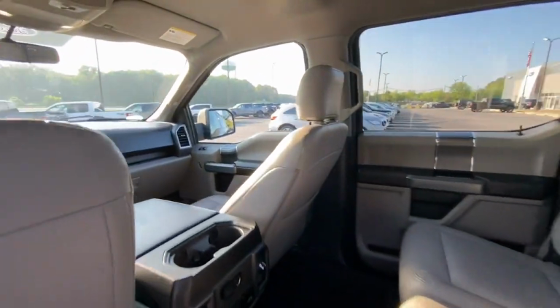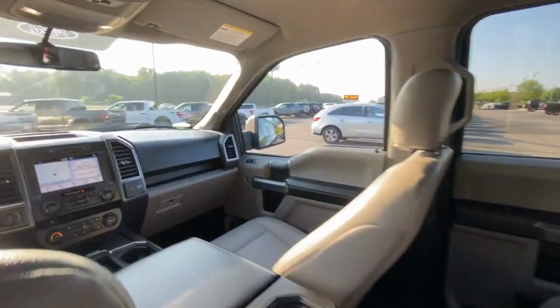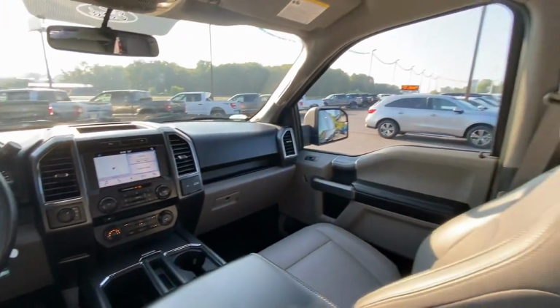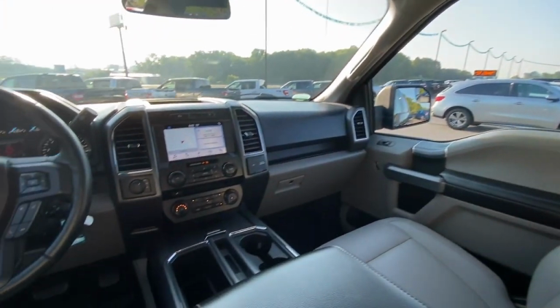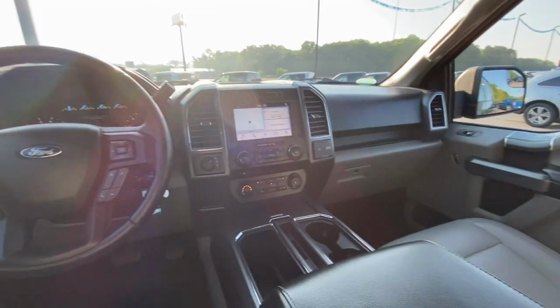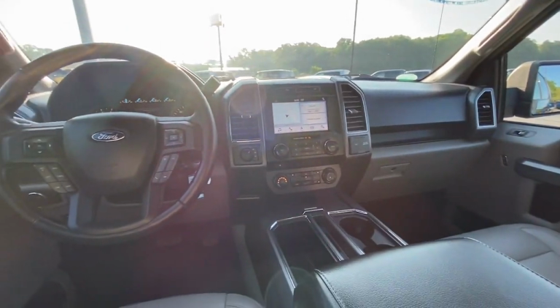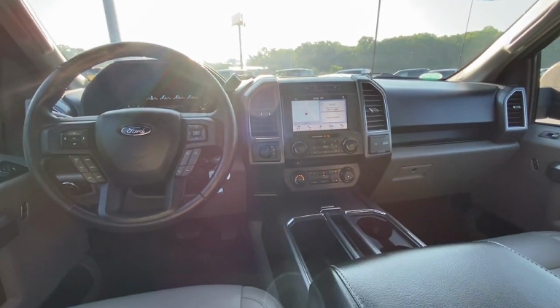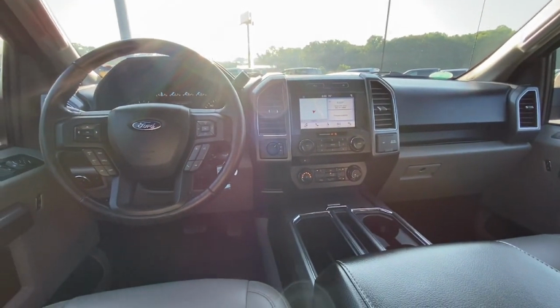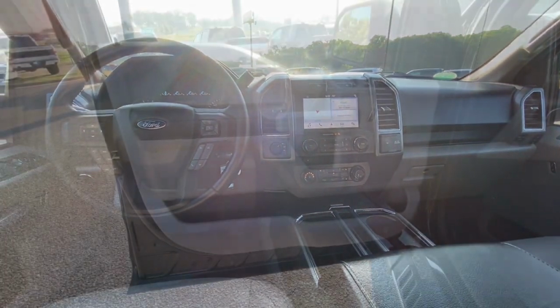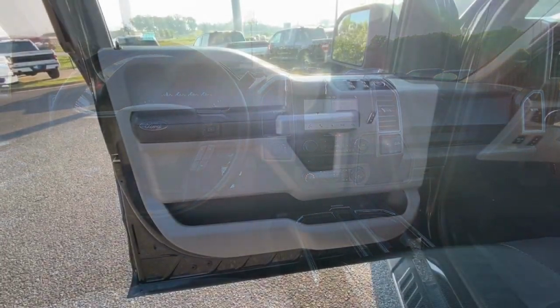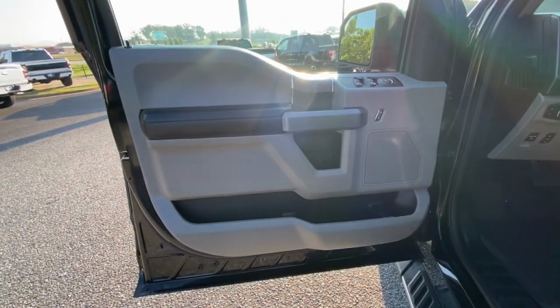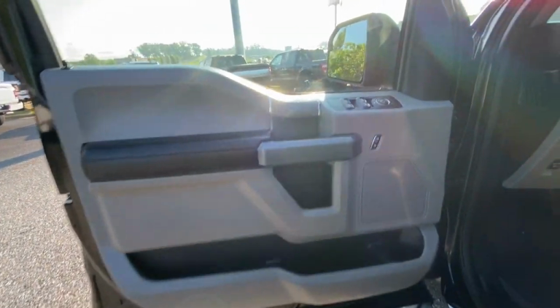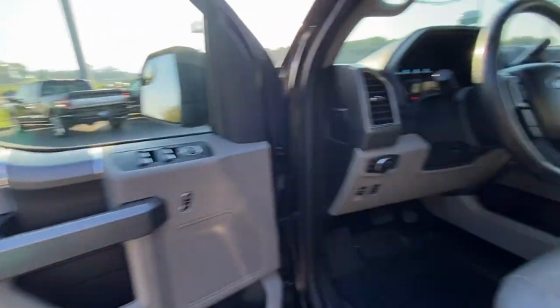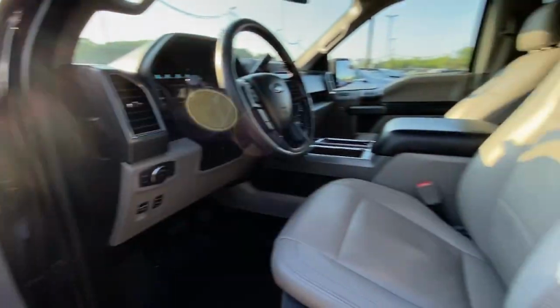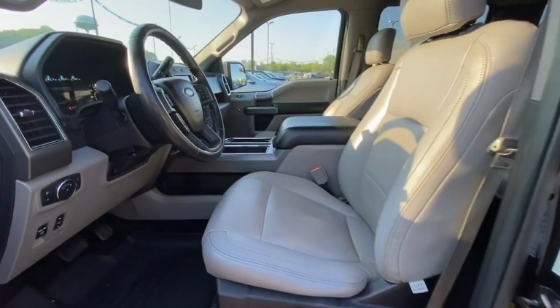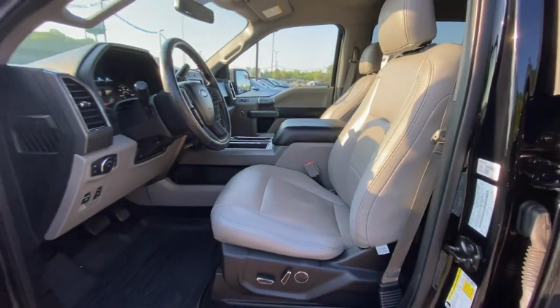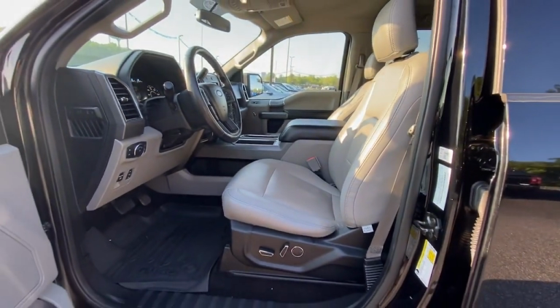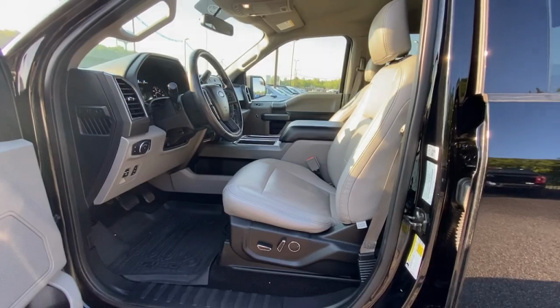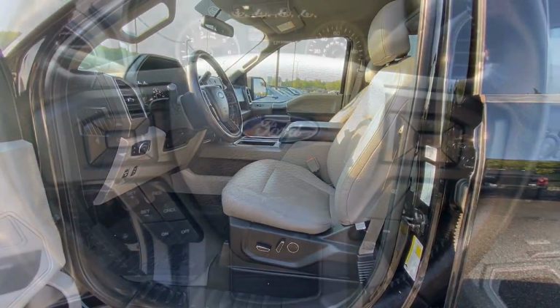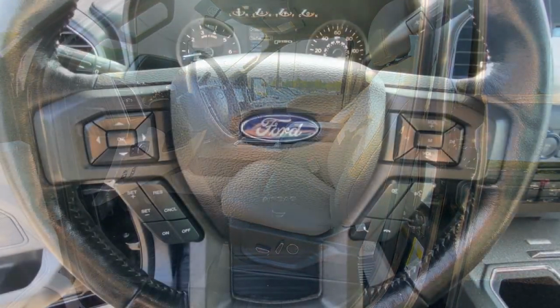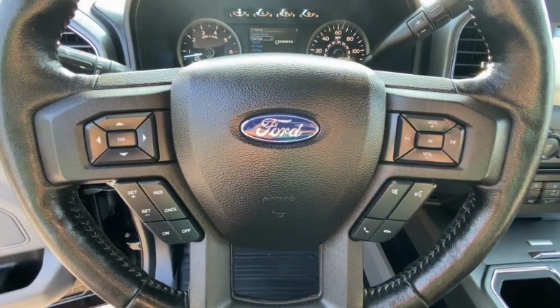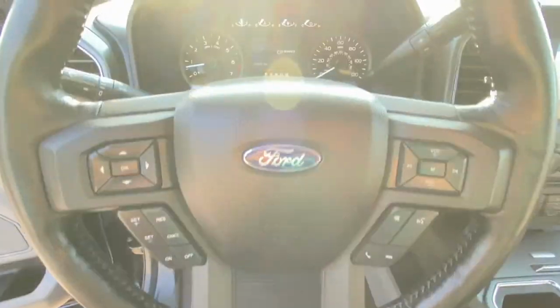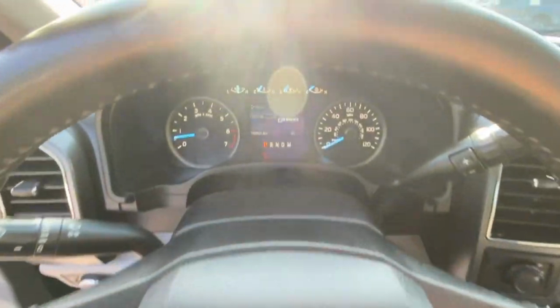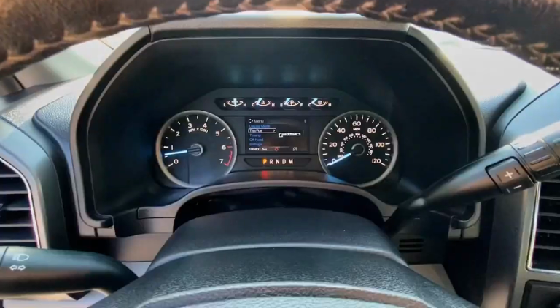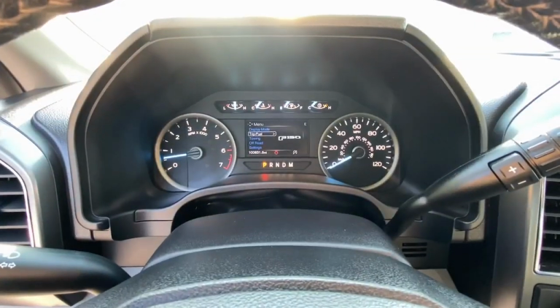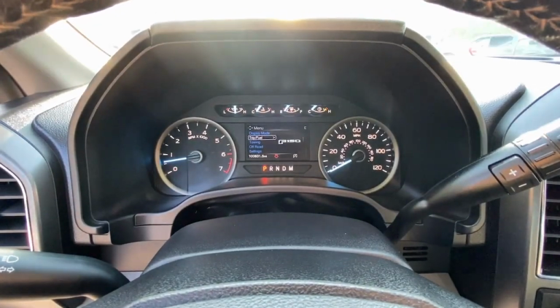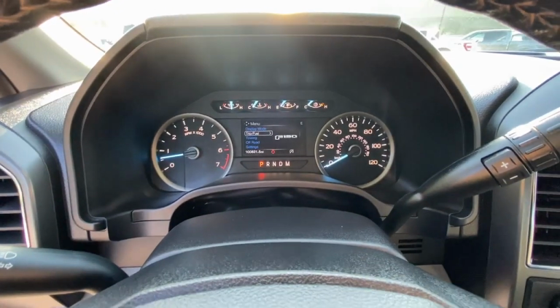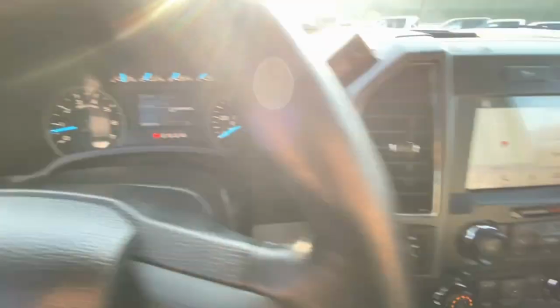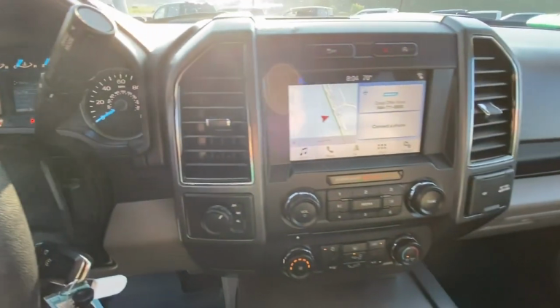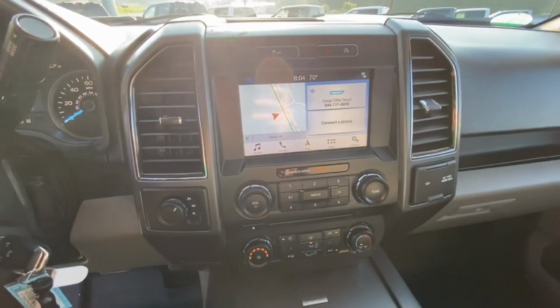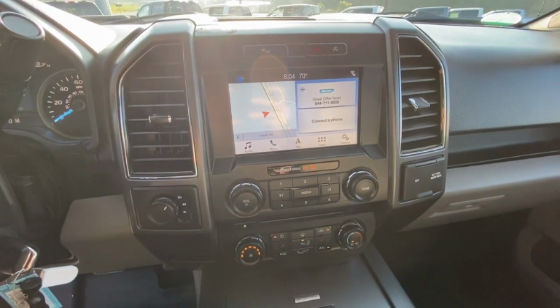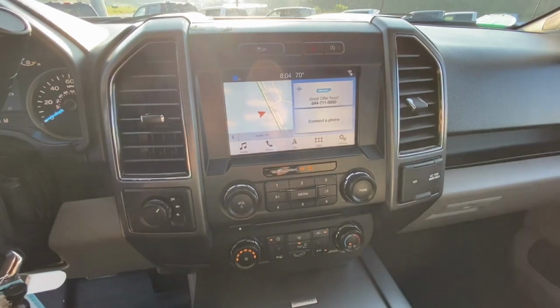Navigation system, keyless entry, chrome wheels, heated mirrors, fog lamps, remote engine start, backup camera, satellite radio, heated front seat, Bluetooth connection.